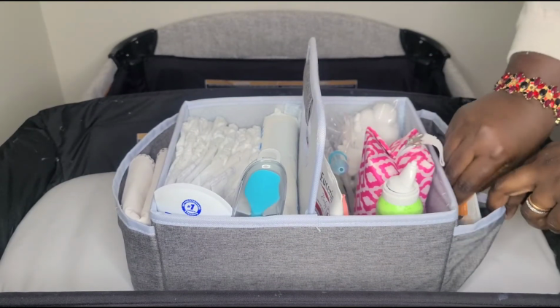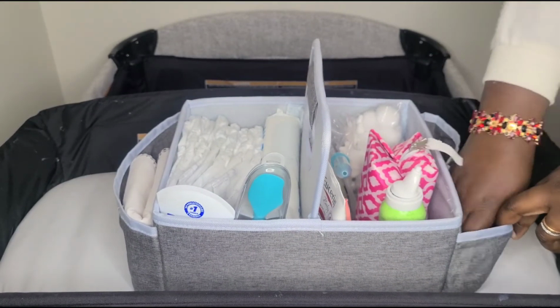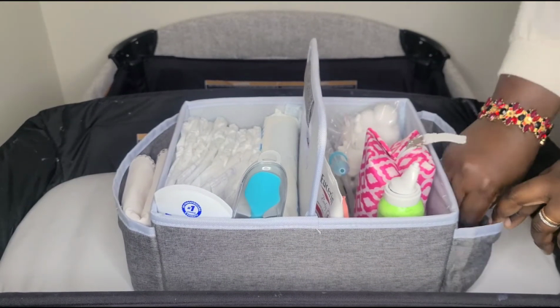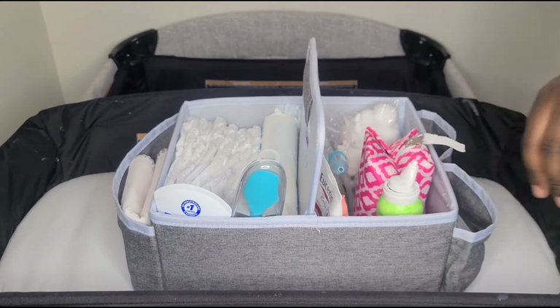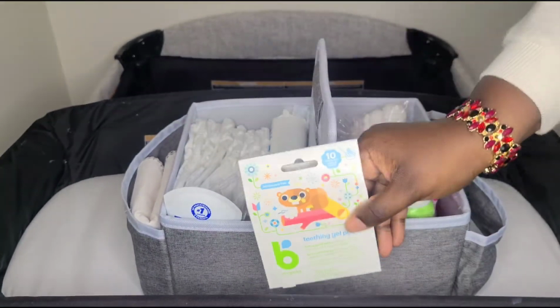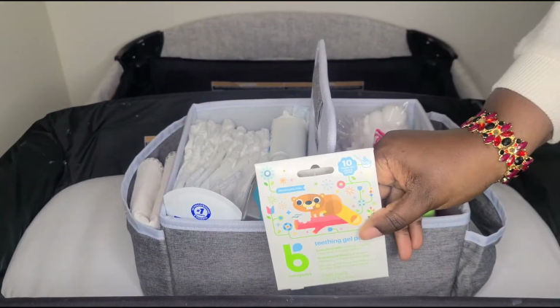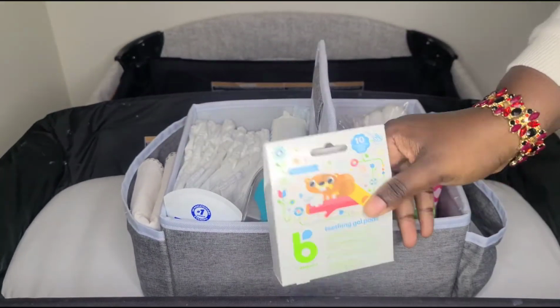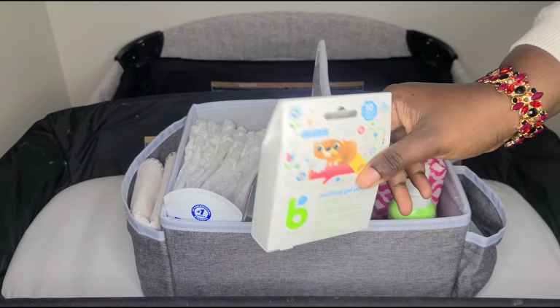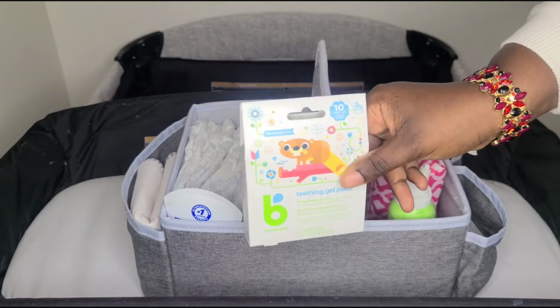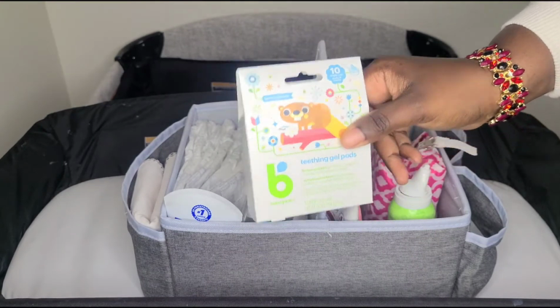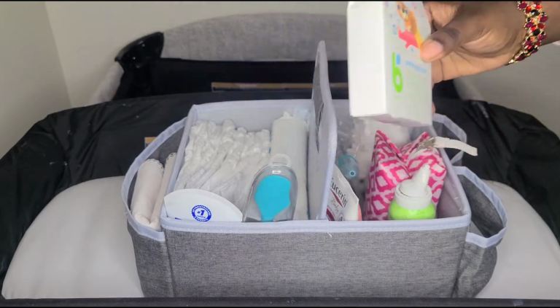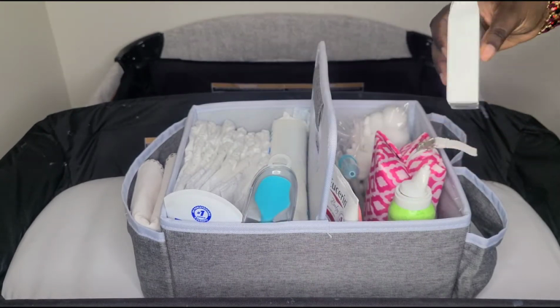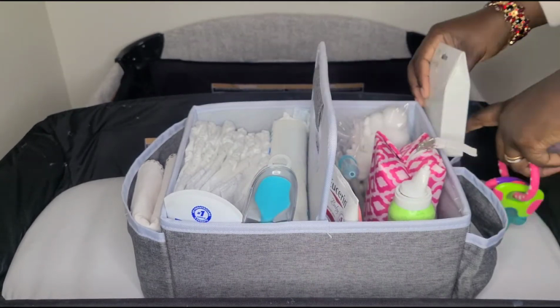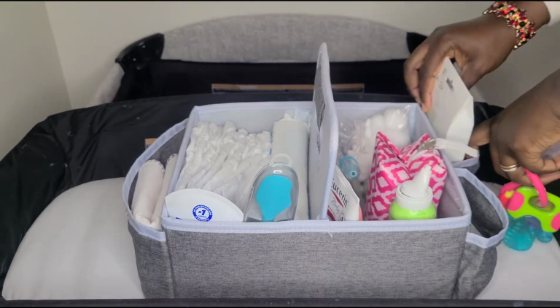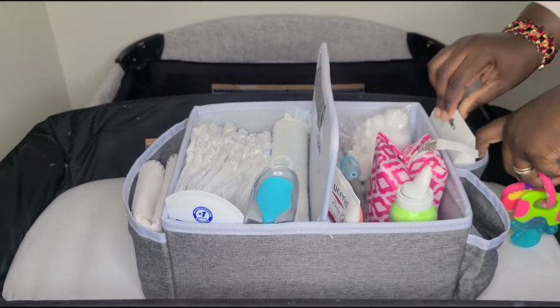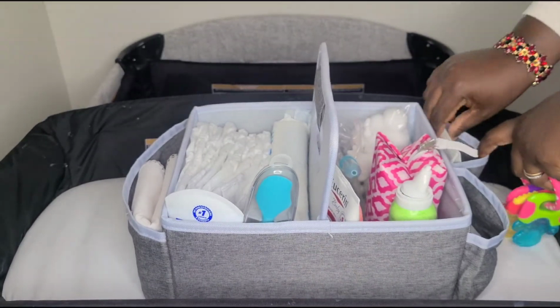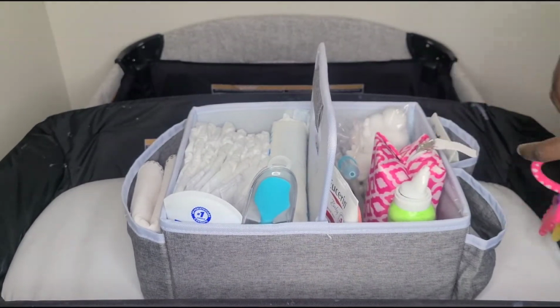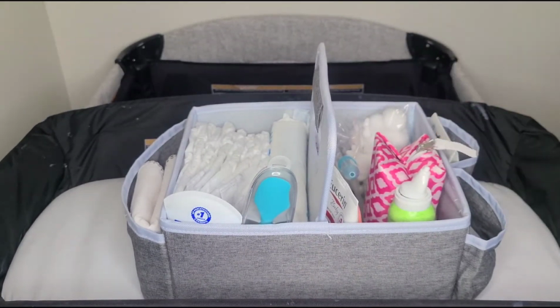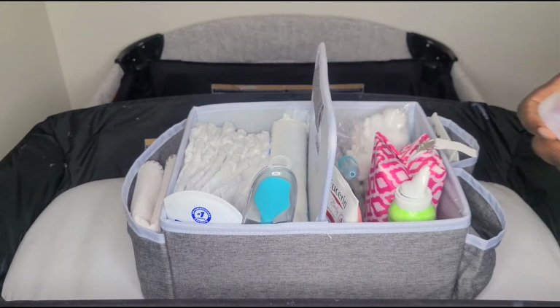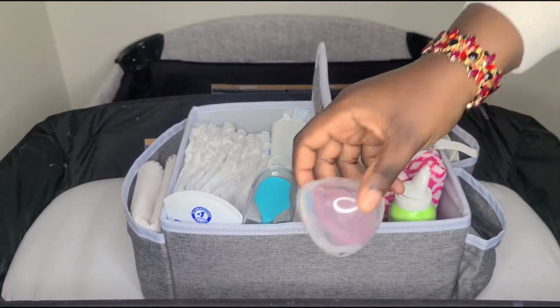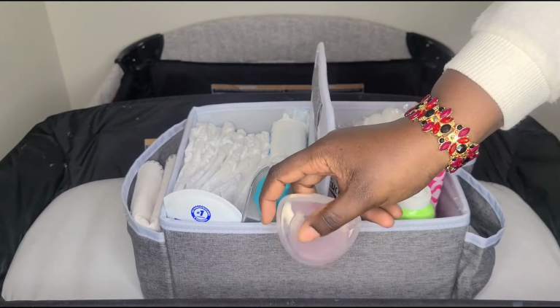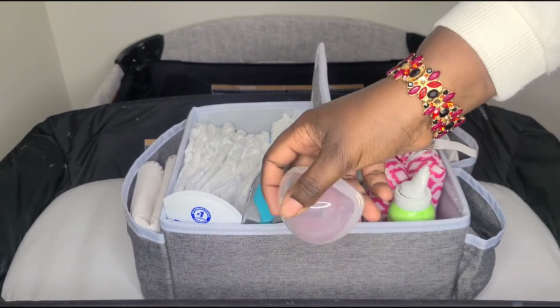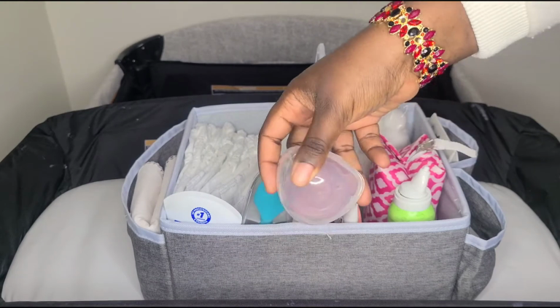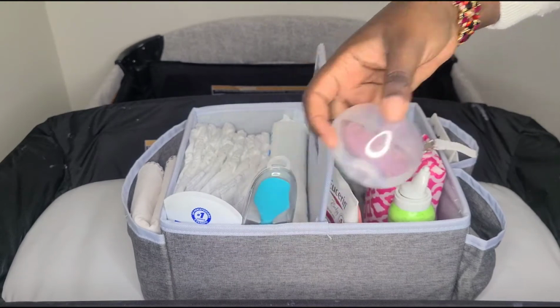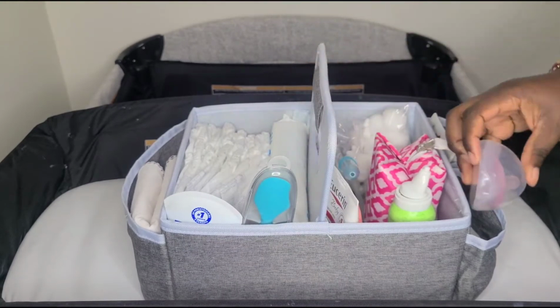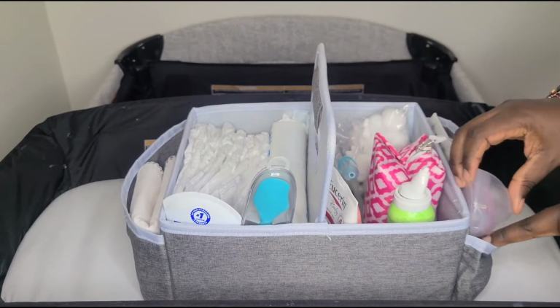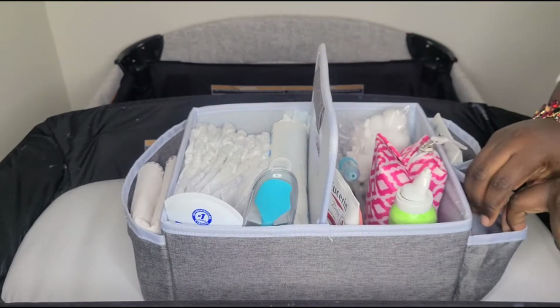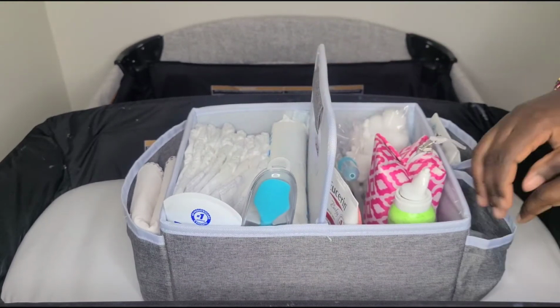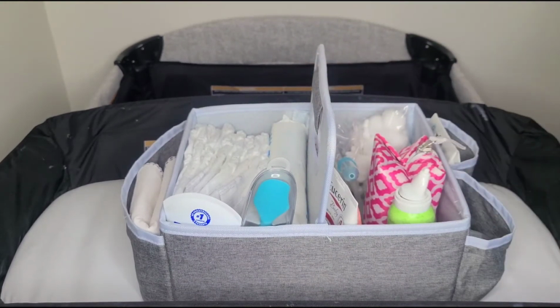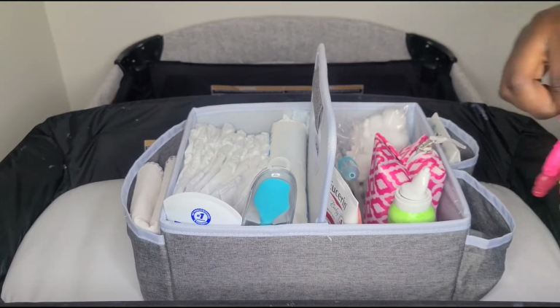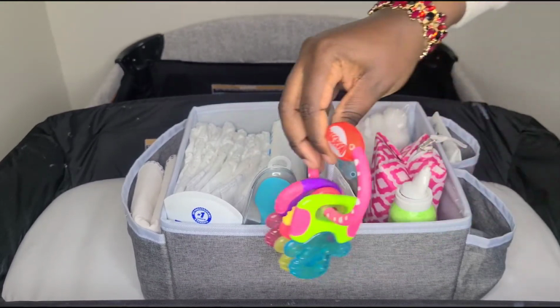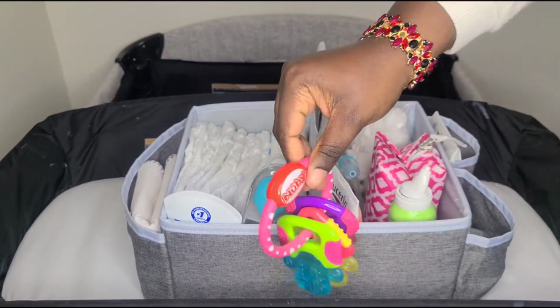My baby is also teething, so I like to keep some teething gel pods in there — these are the ones from BabyGanics. I also pop her pacifier in there and her teething toy.